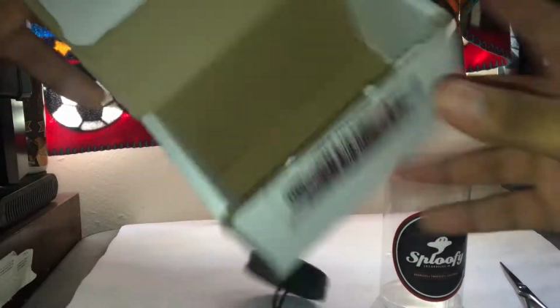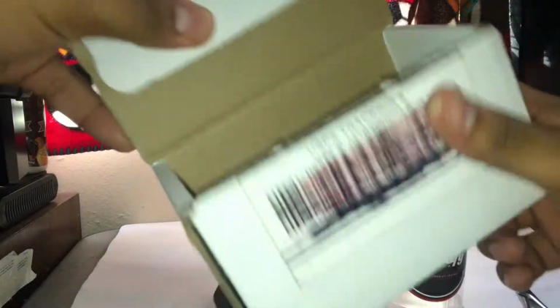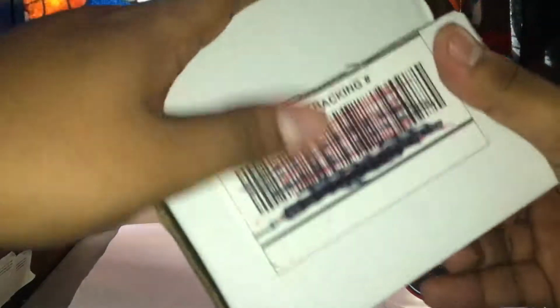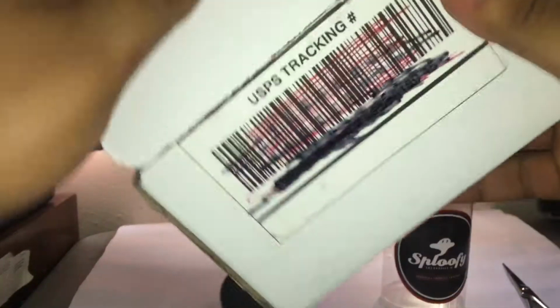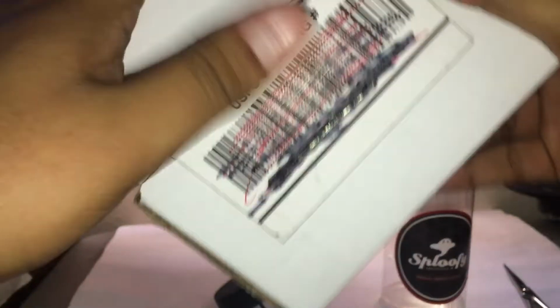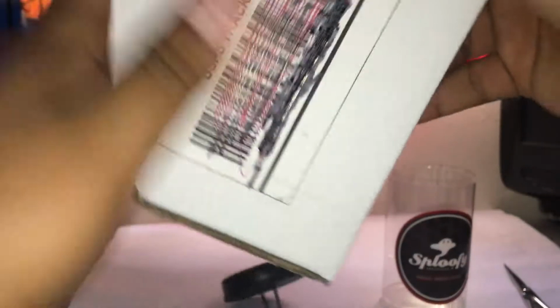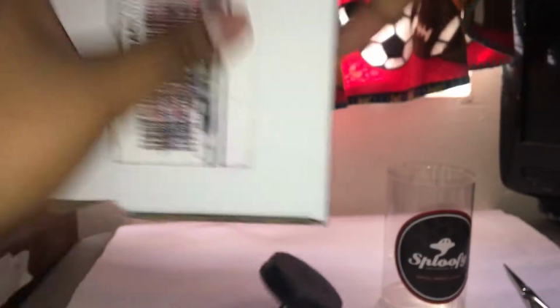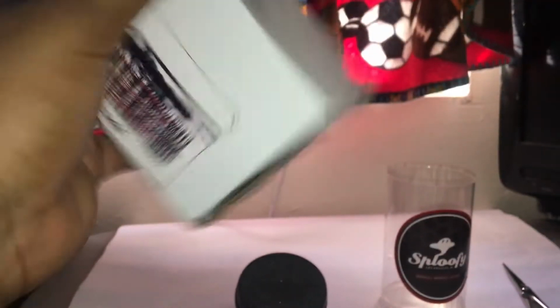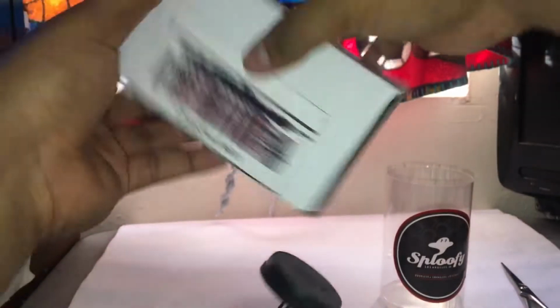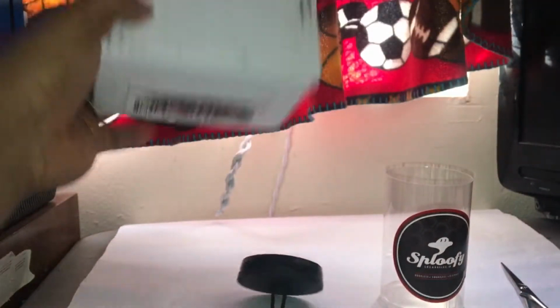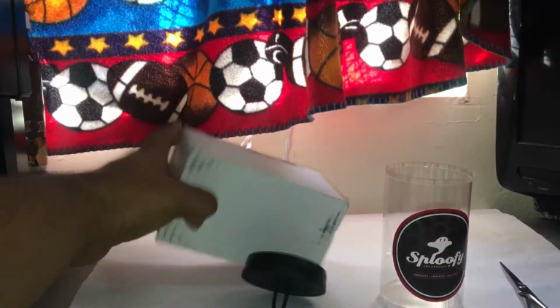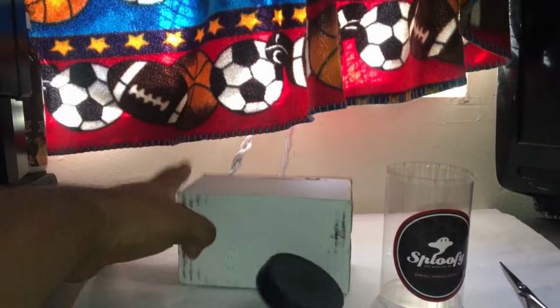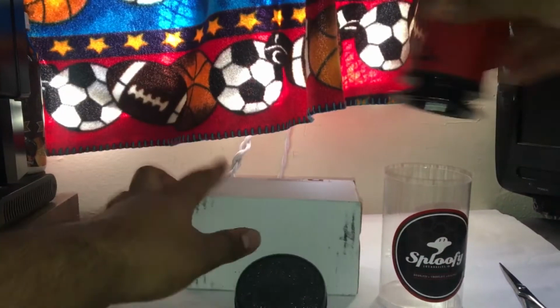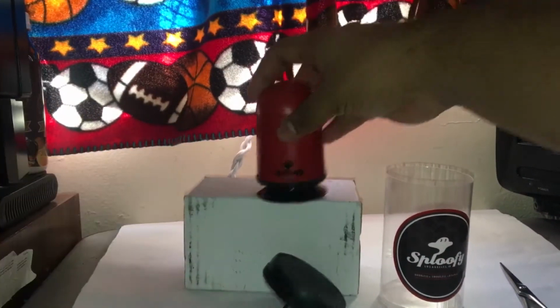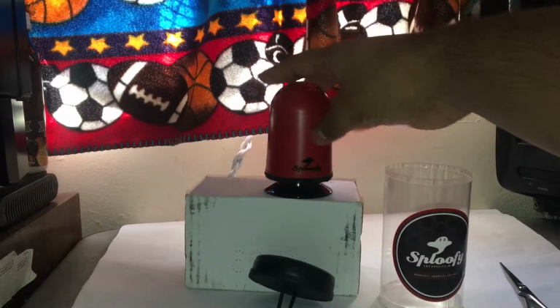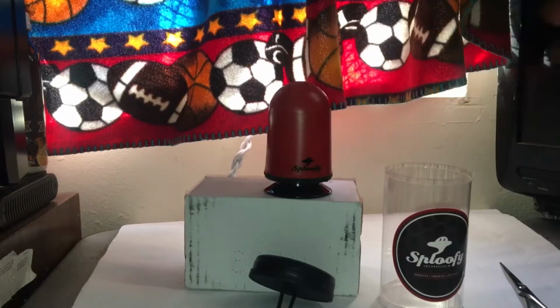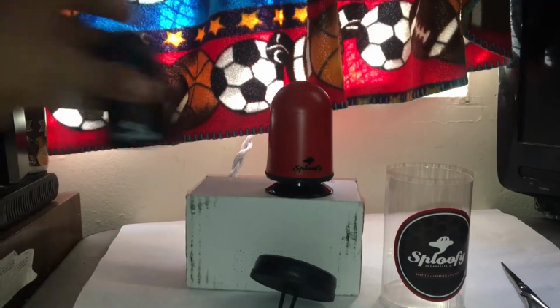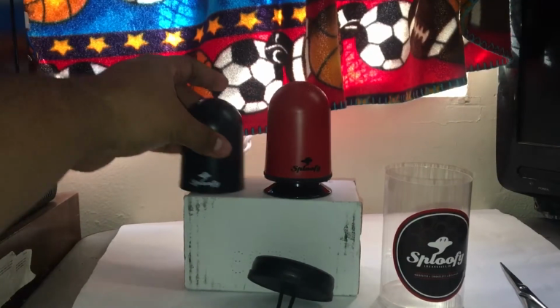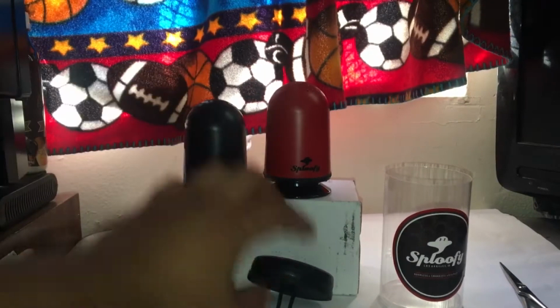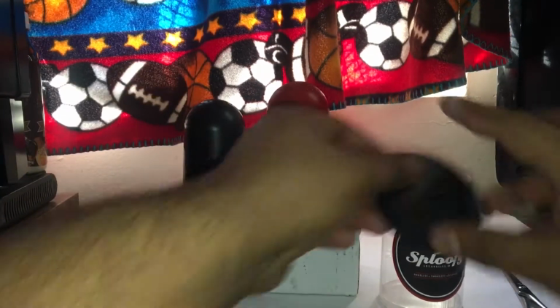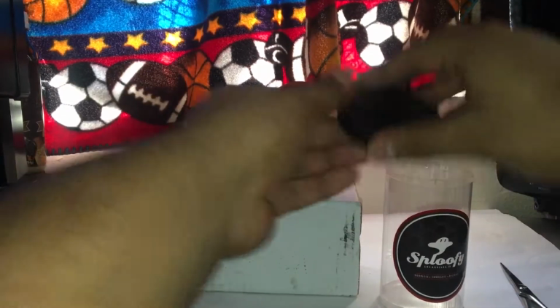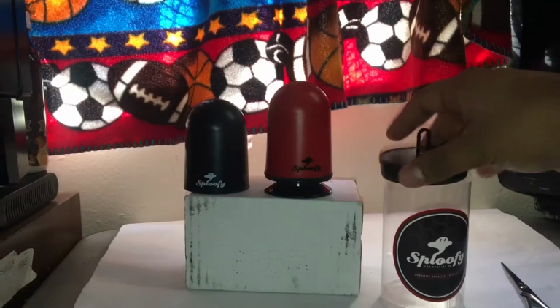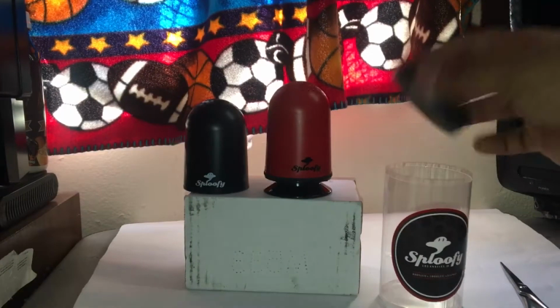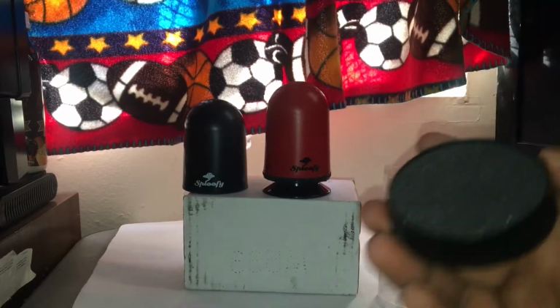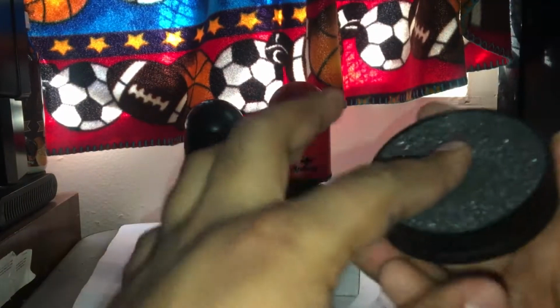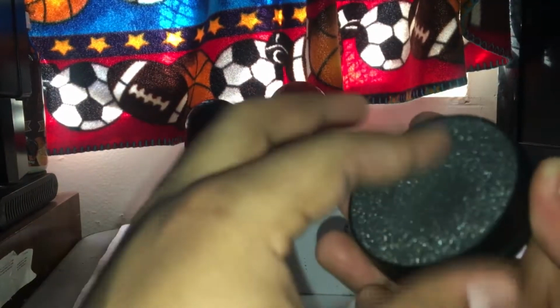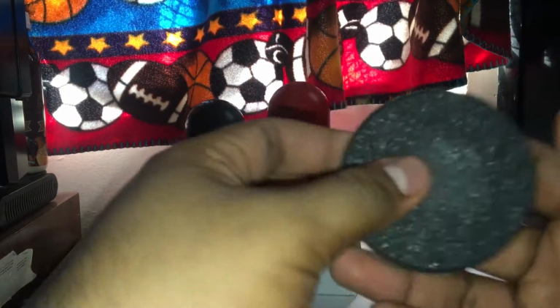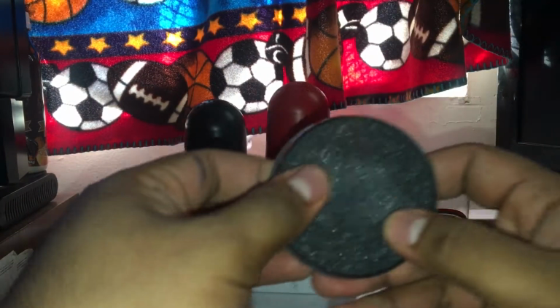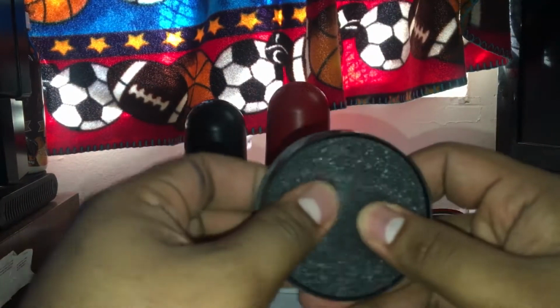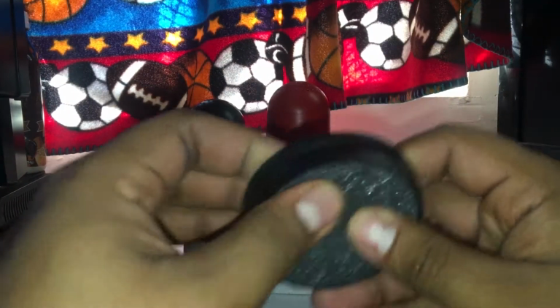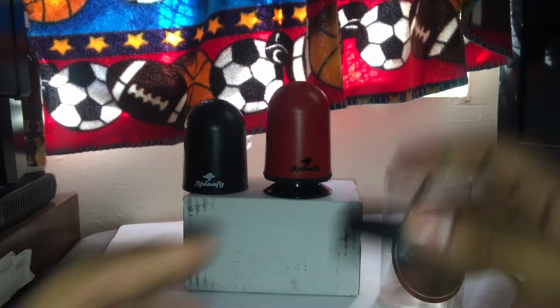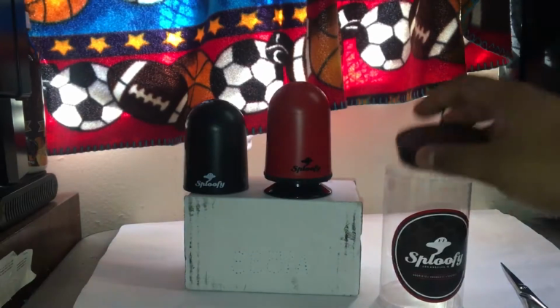Hold up guys, let me make this look sexy. Damn, it even has foam in the packaging.